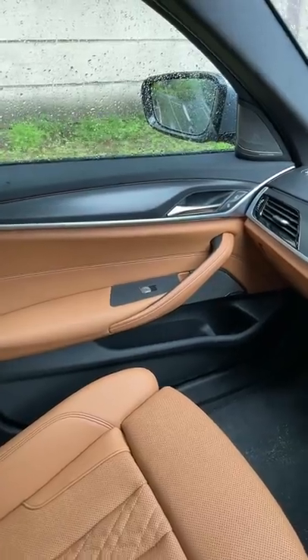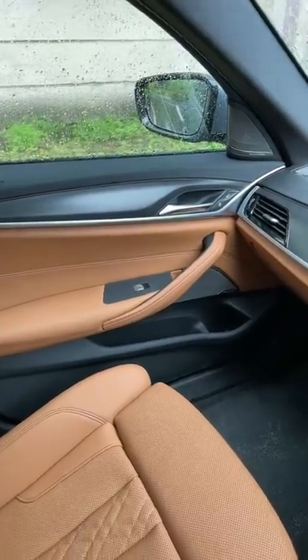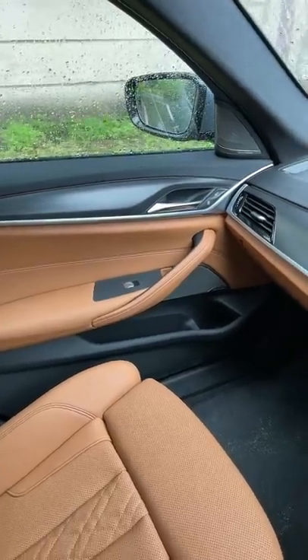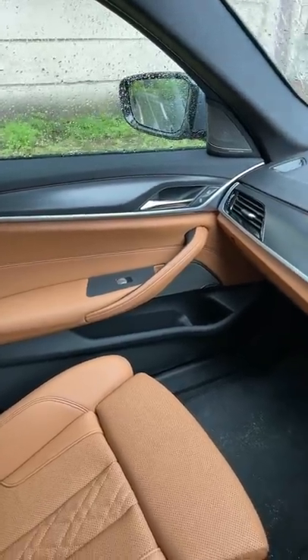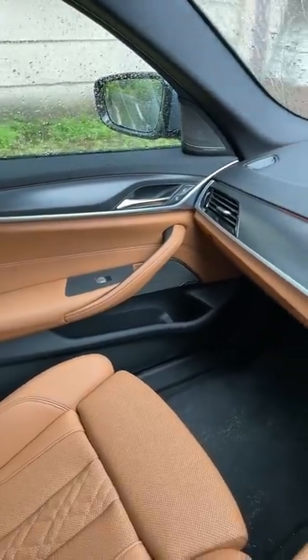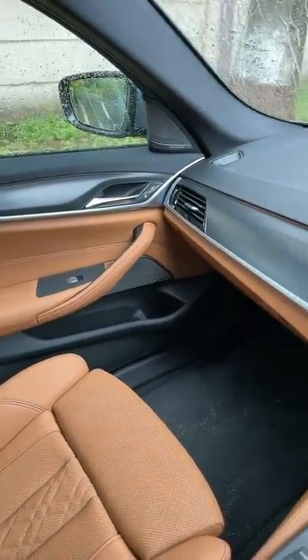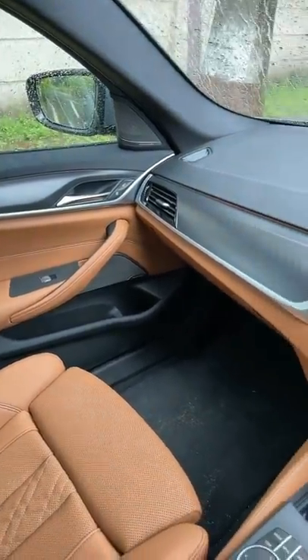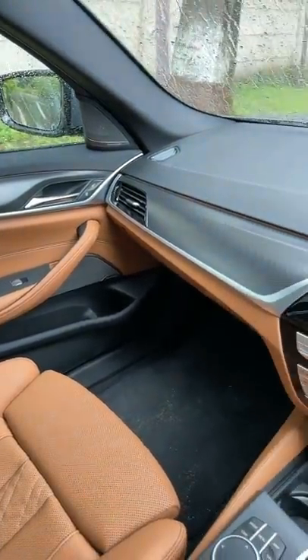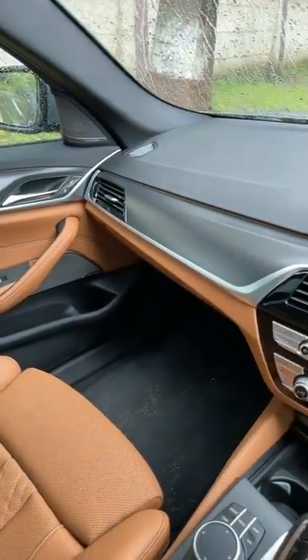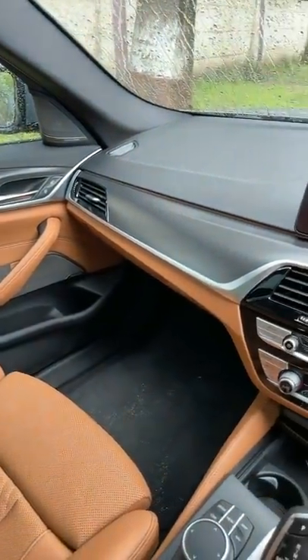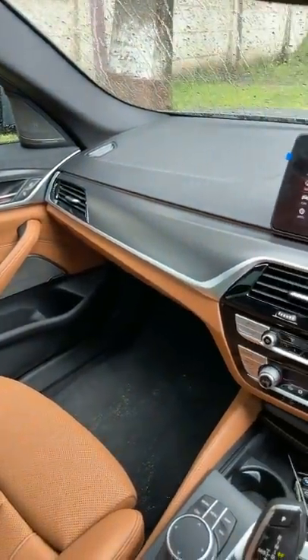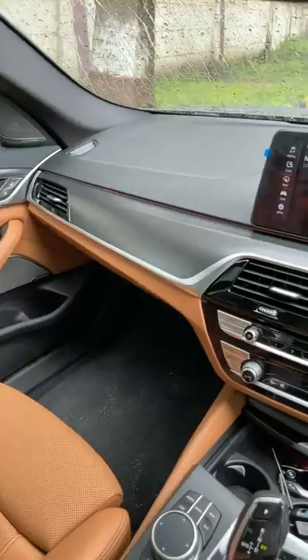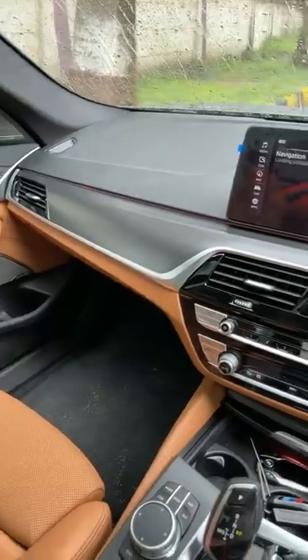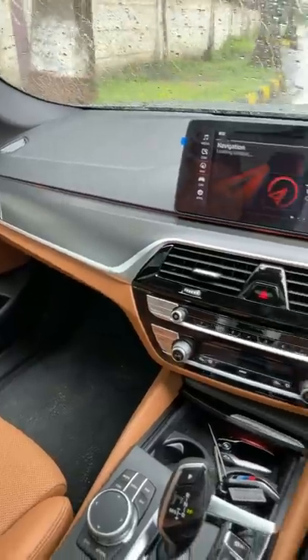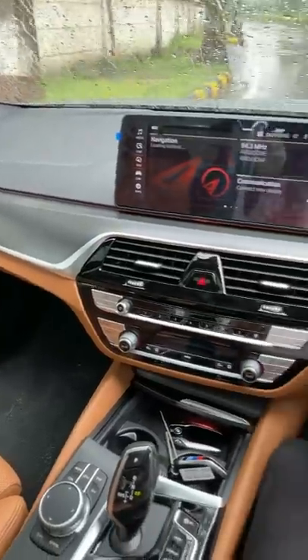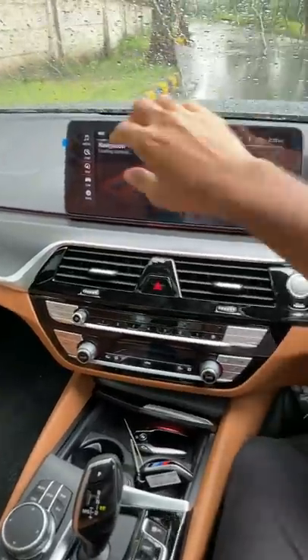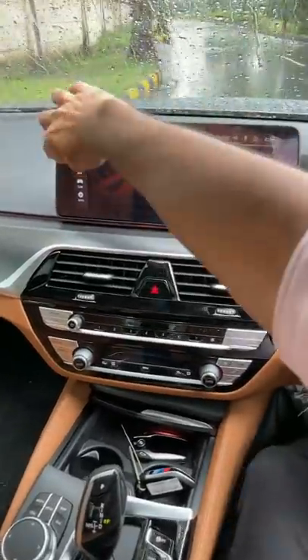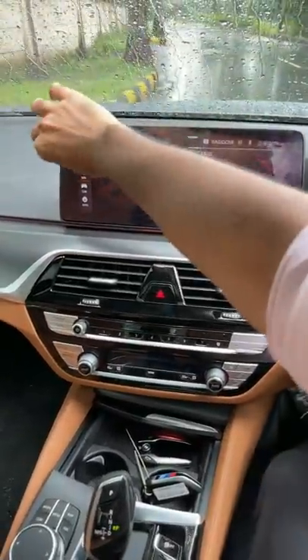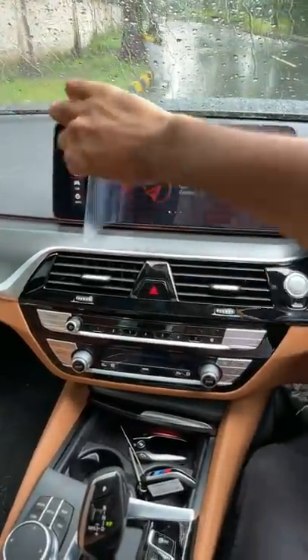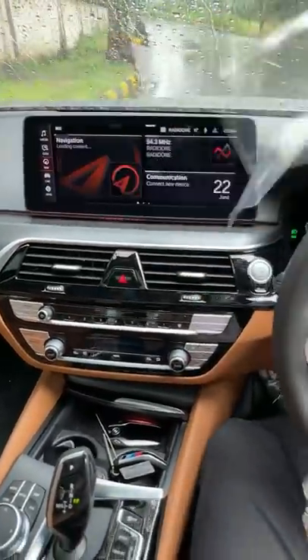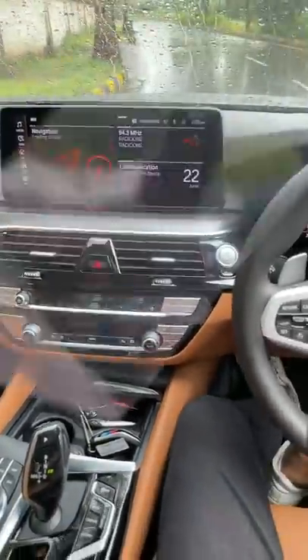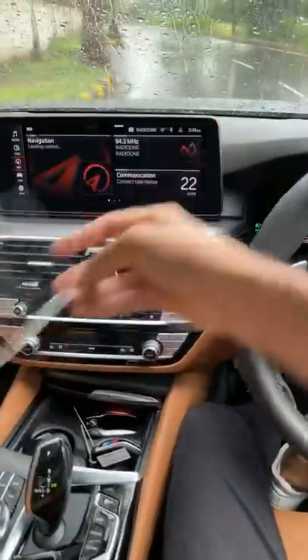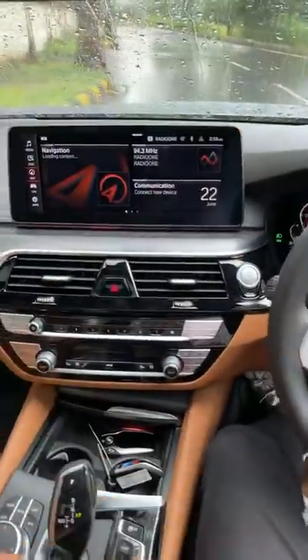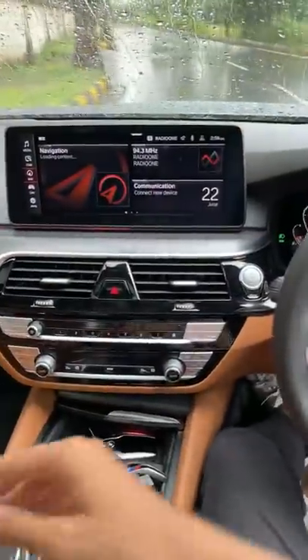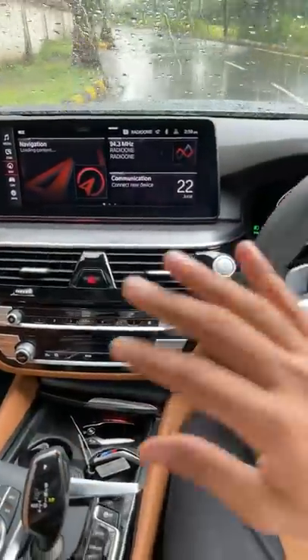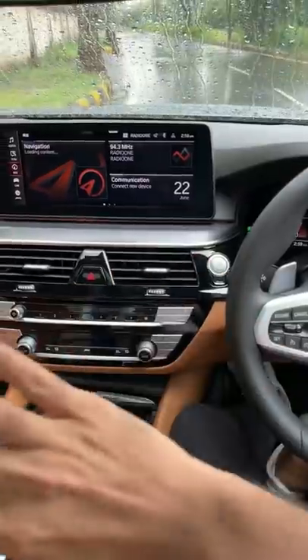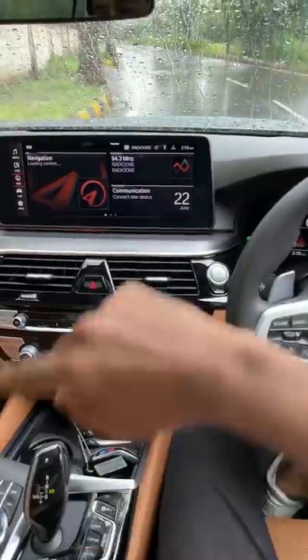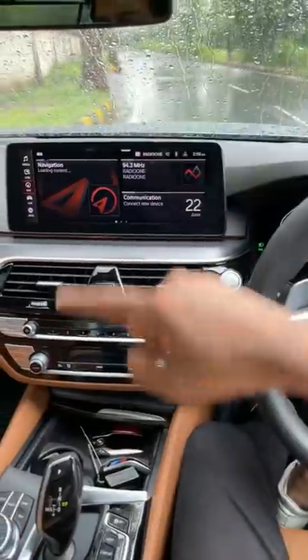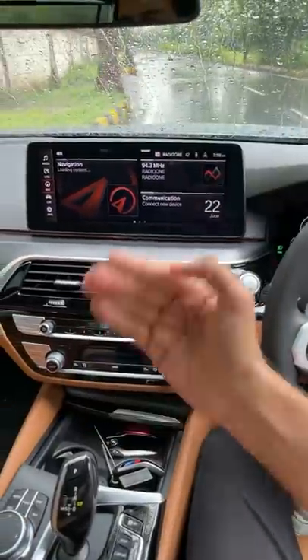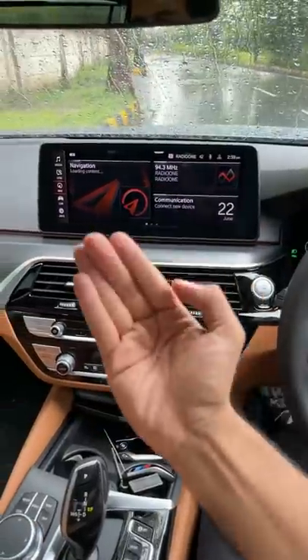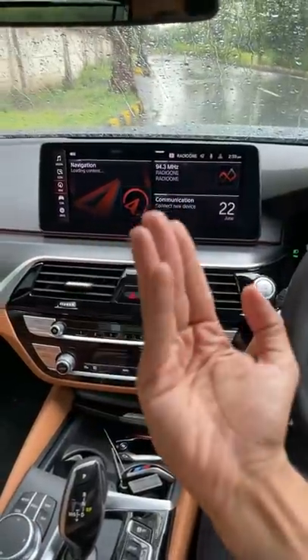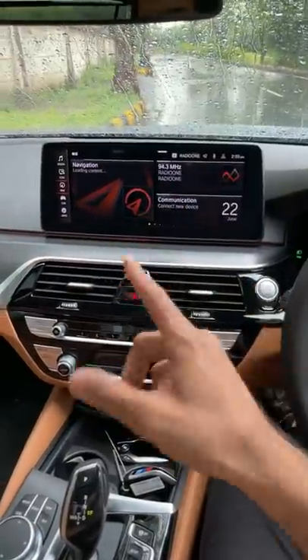This is the interior of the new 5 Series, the G30 LCI, and of course it looks fantastic. Let's remove this — it's a brand new car. I got it at 94 kilometers, and the center console is actually tilted towards the driver.